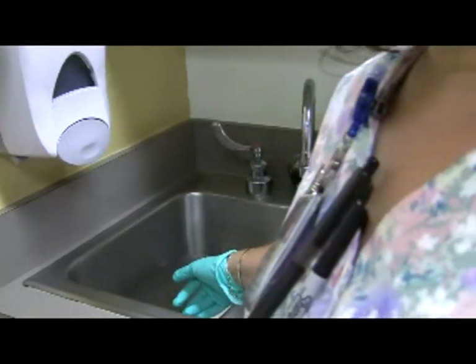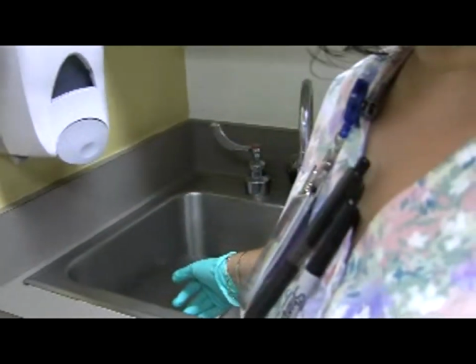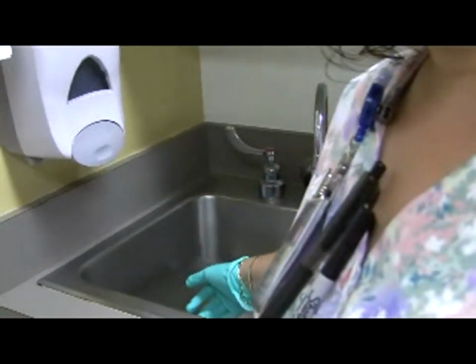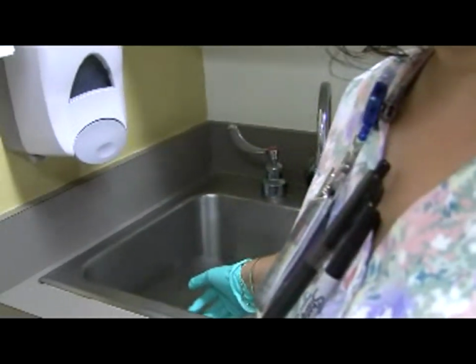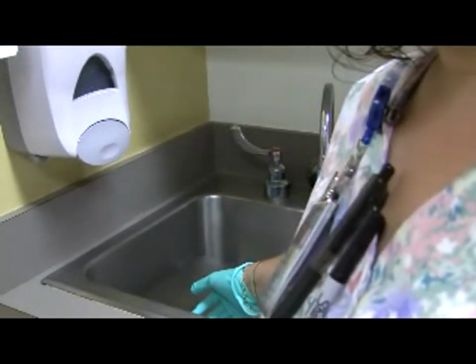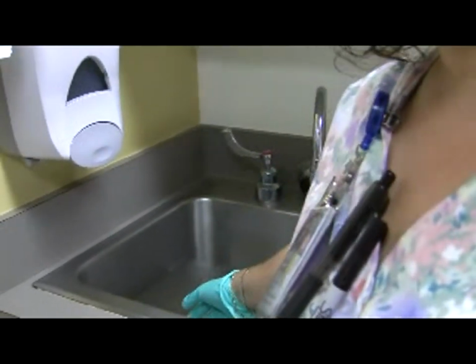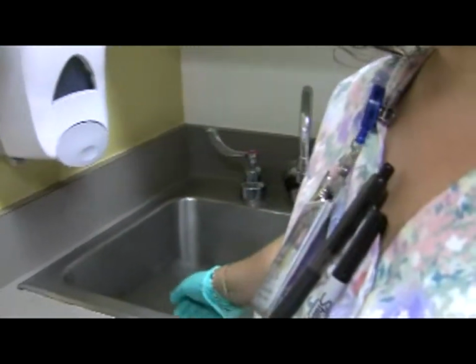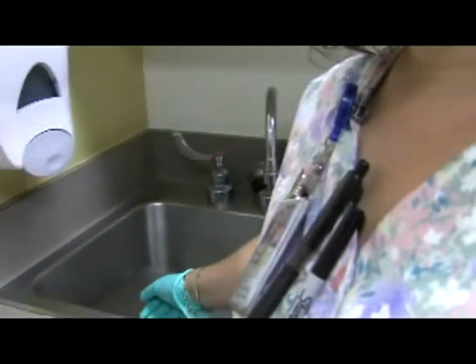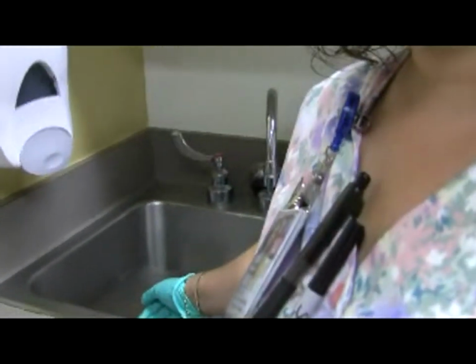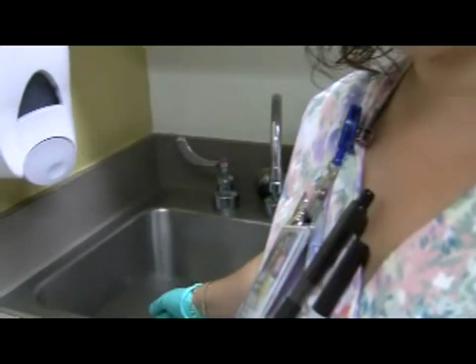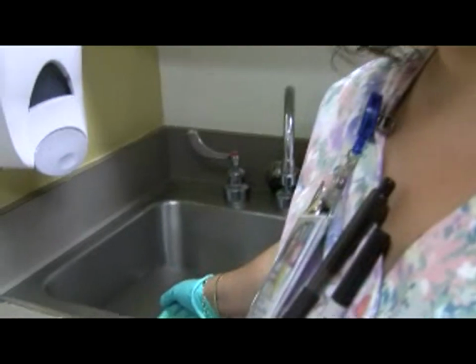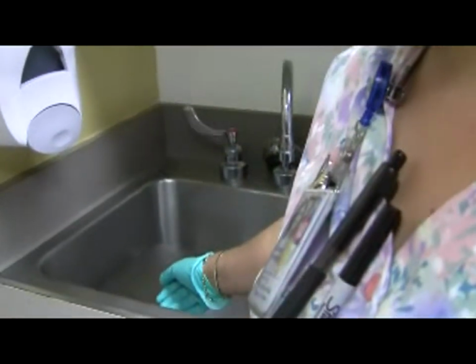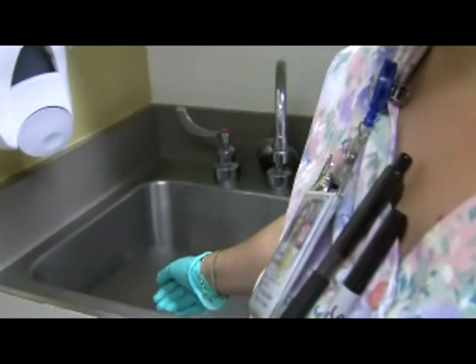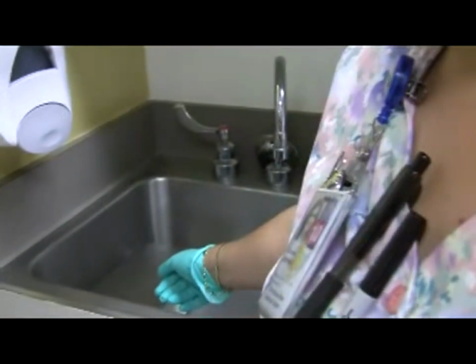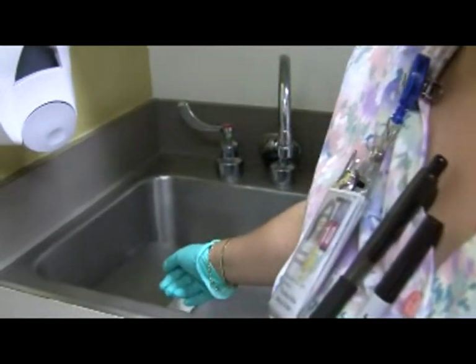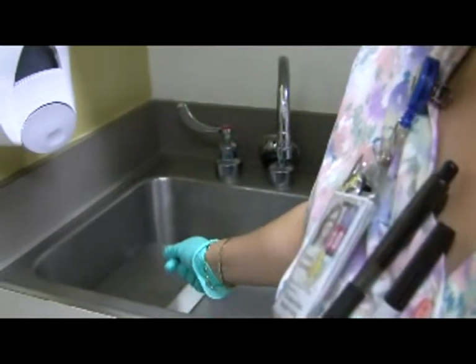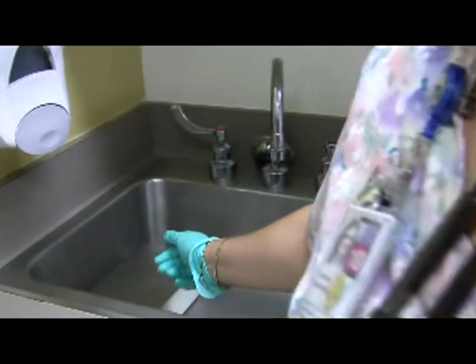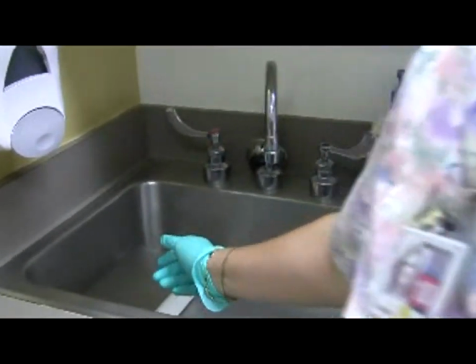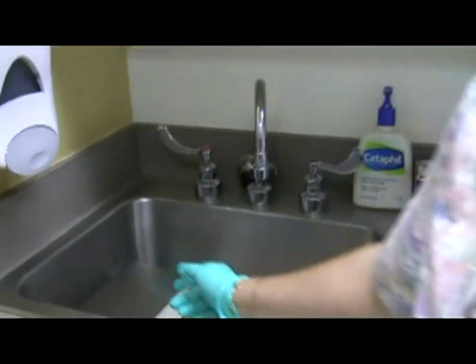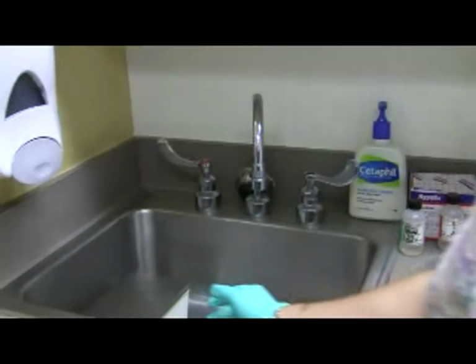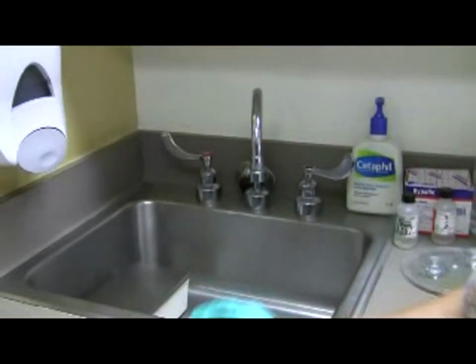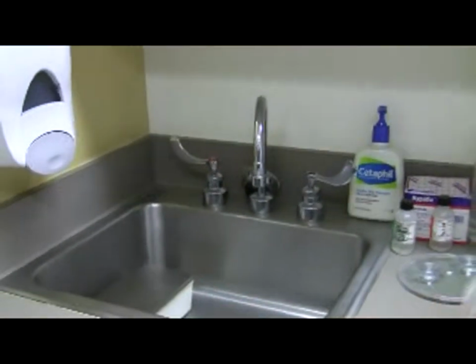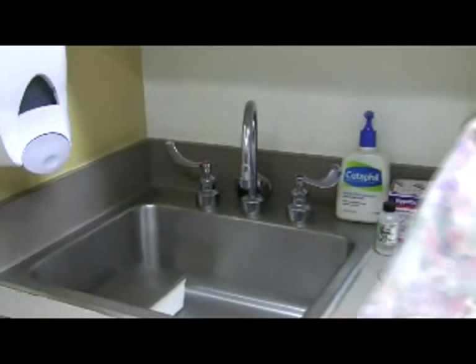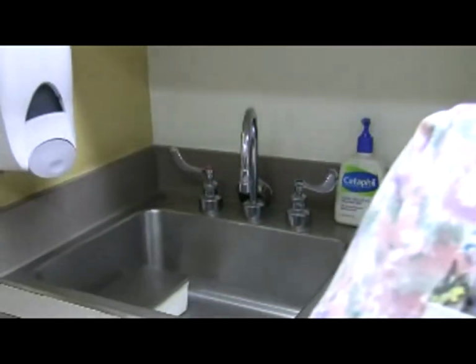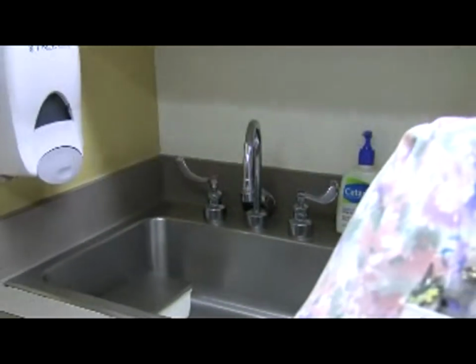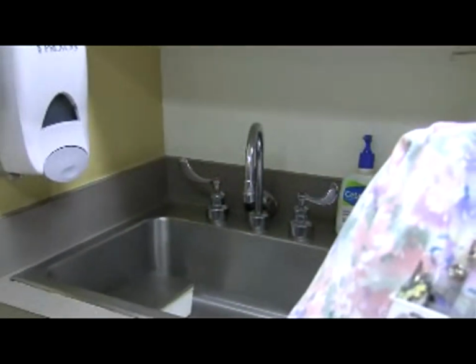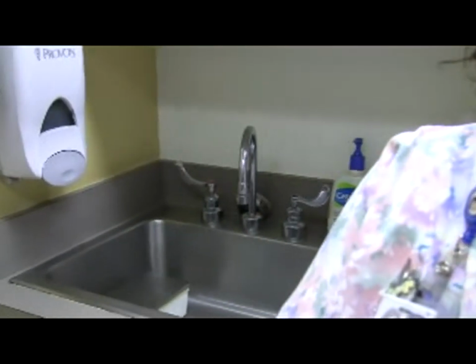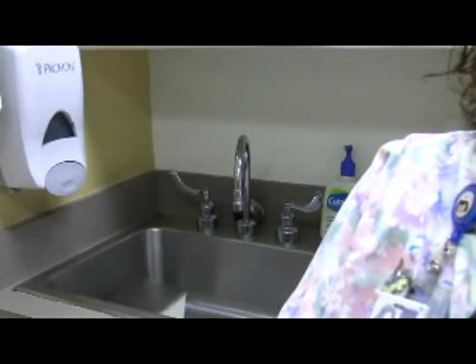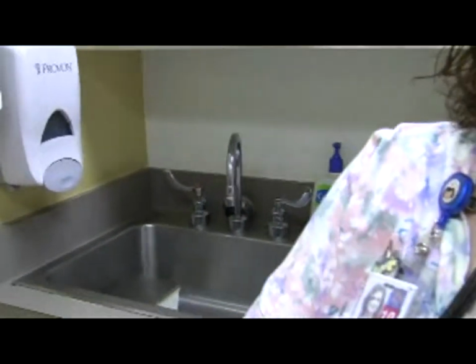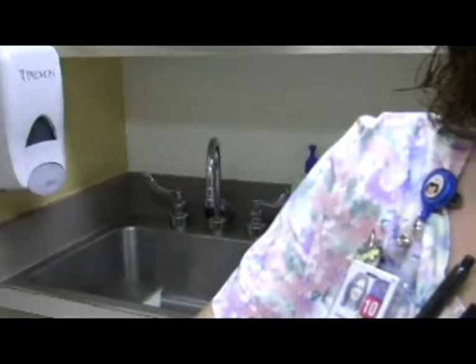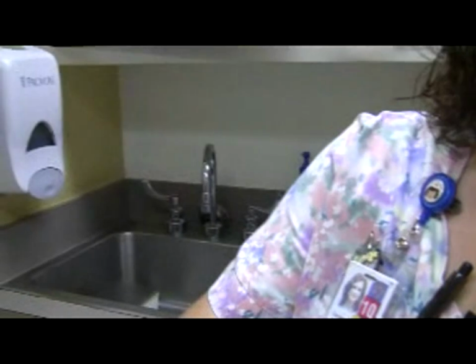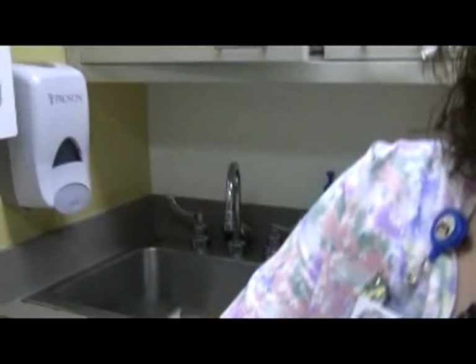Collect the instruments from the bin. Do not put your hands in the bin. Instead, use gloves. Pick up the basket containing the instruments by the handle on the side.